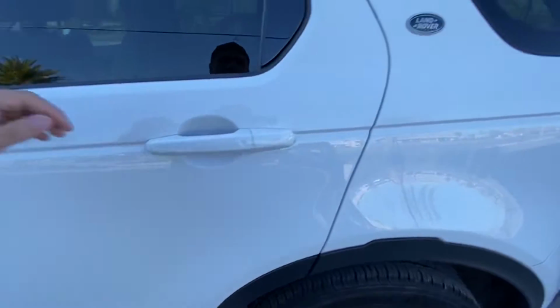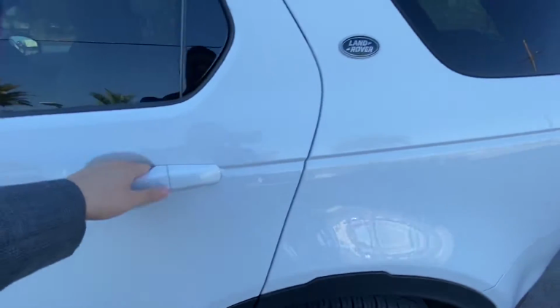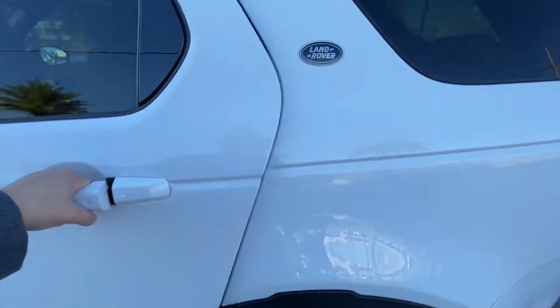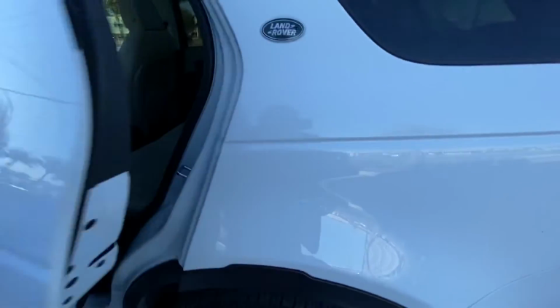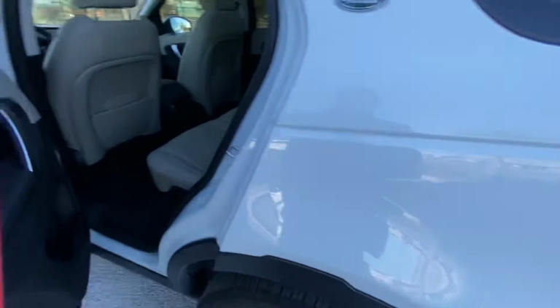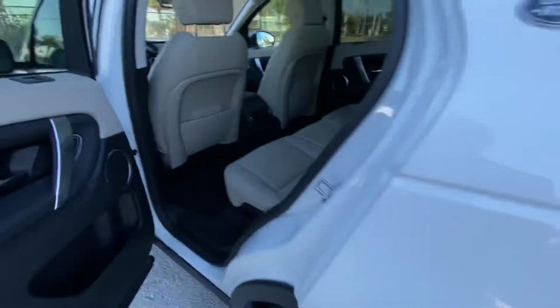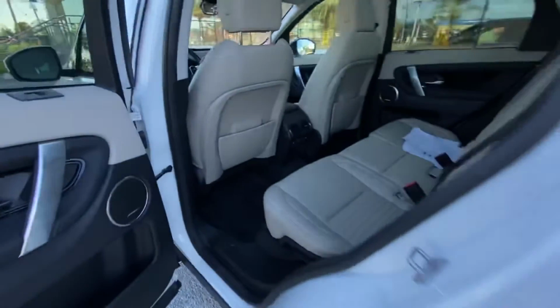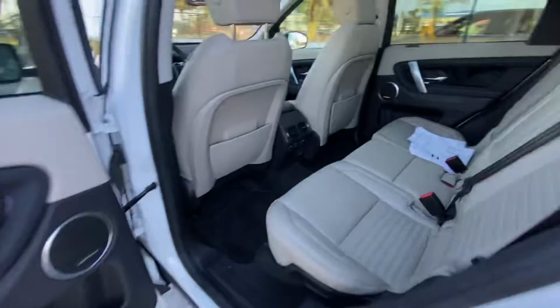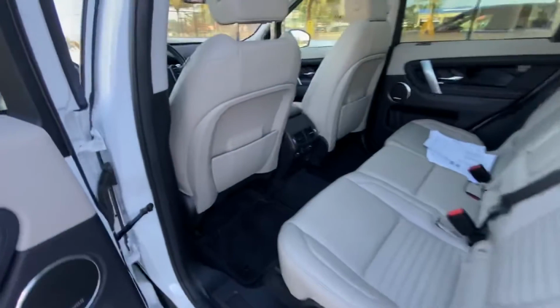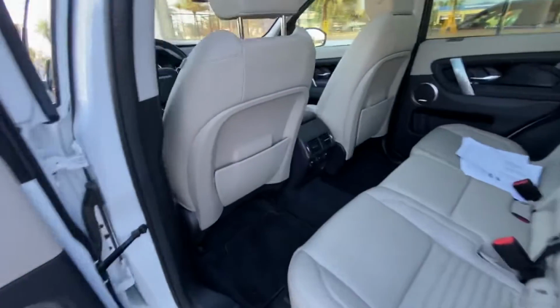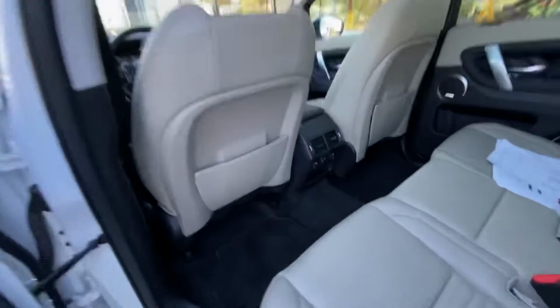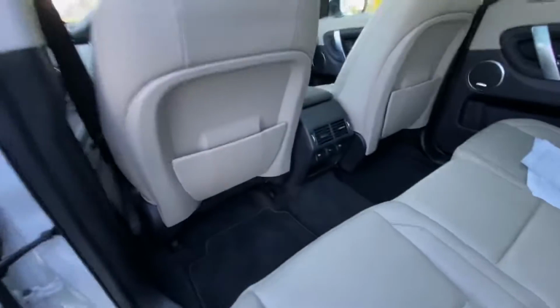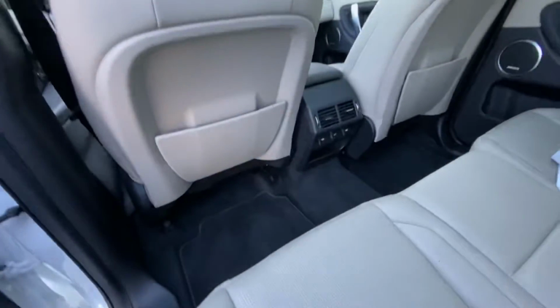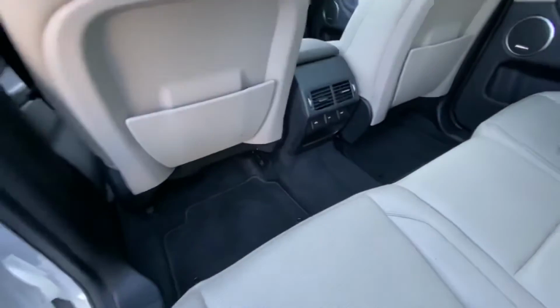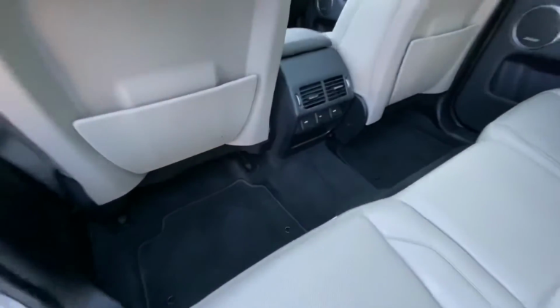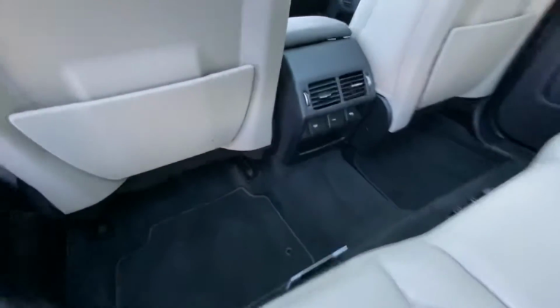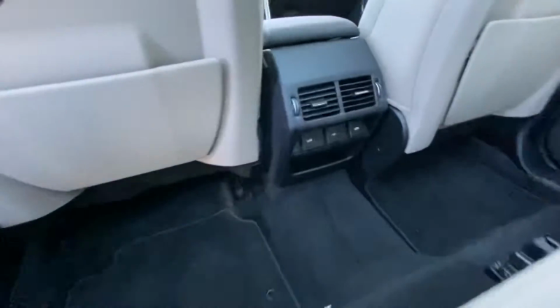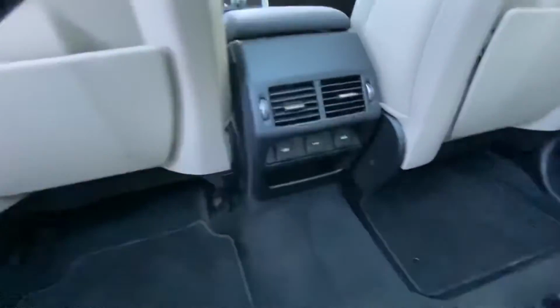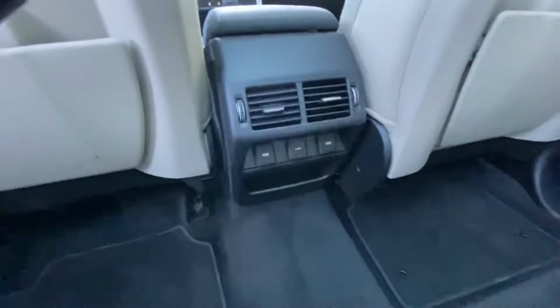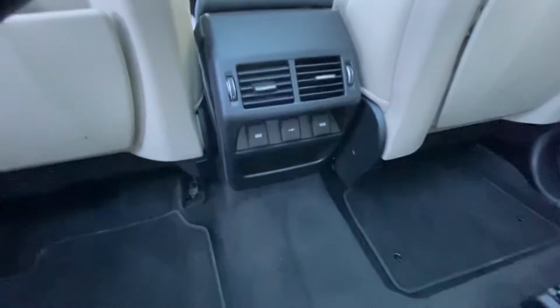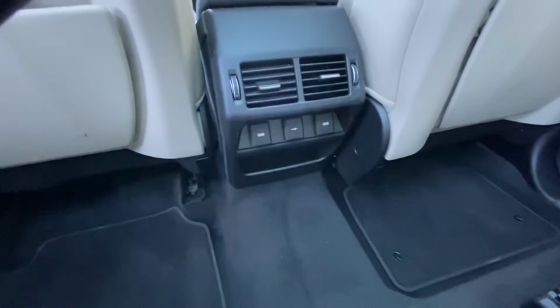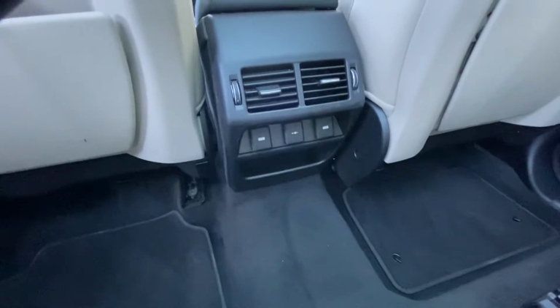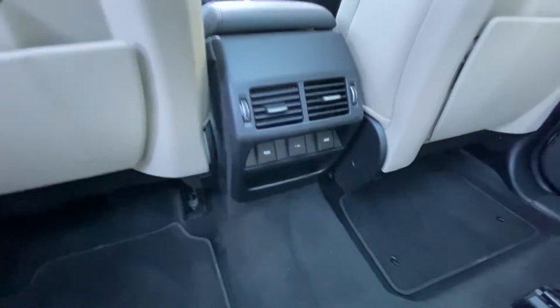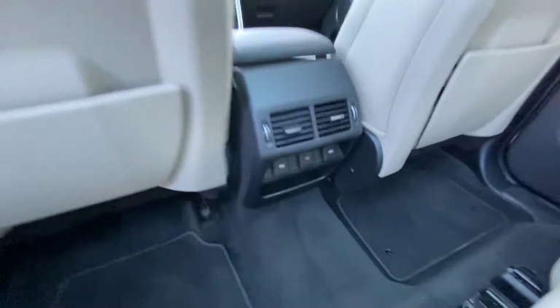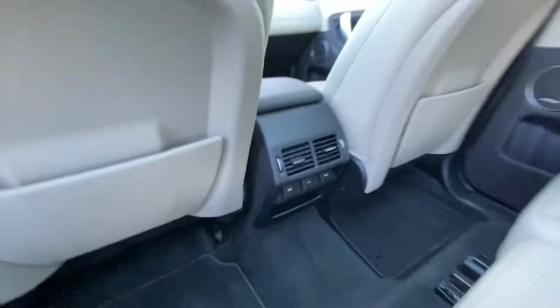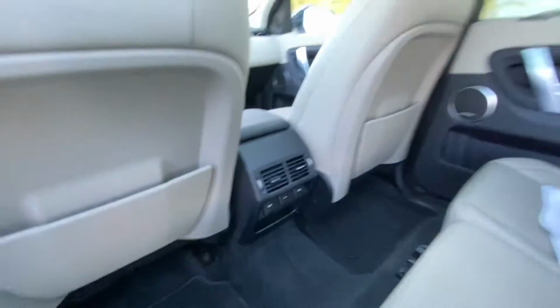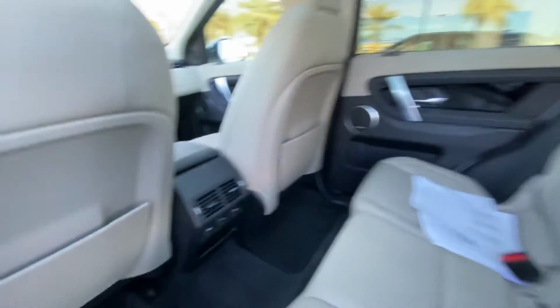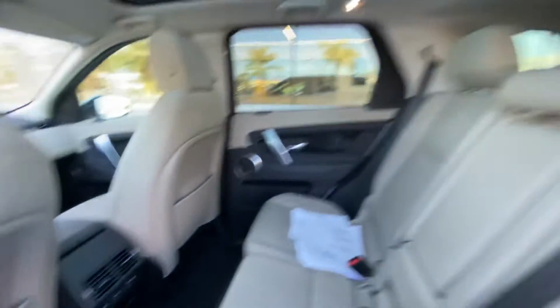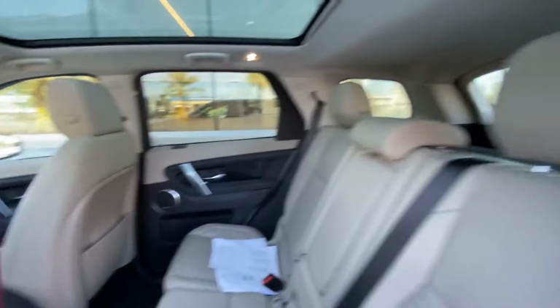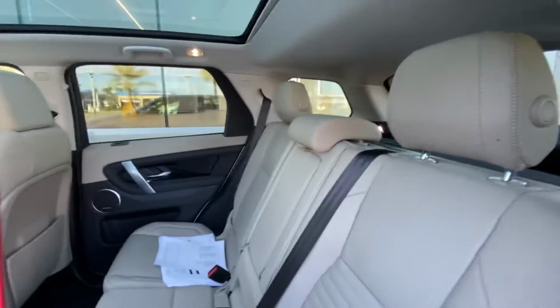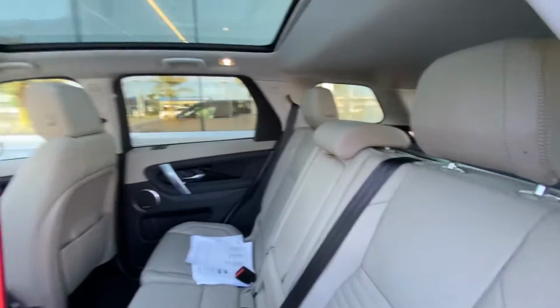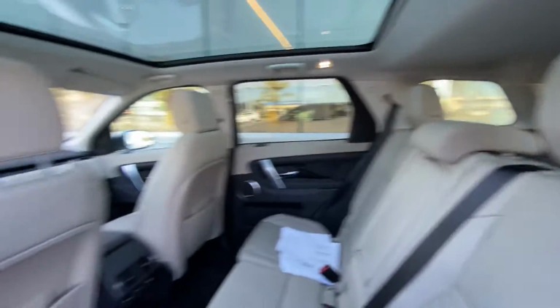Follow me to the back — you can see the car is still extremely clean. It has three different charging ports in the back, as well as two vents for your passengers.